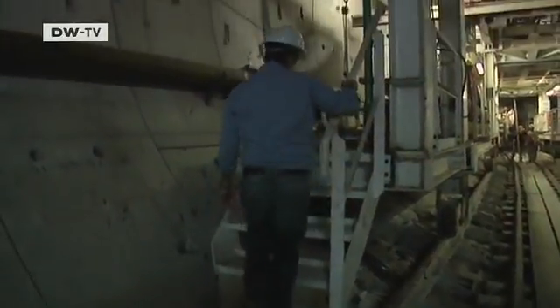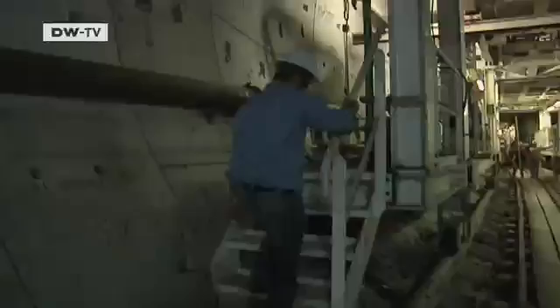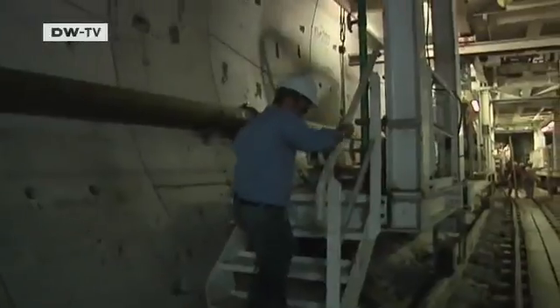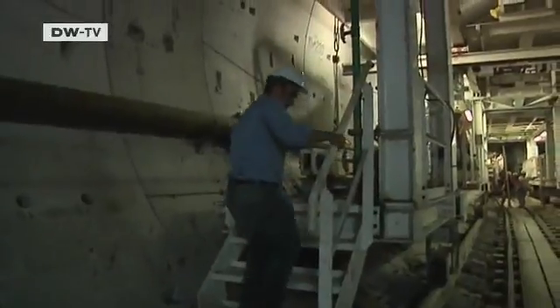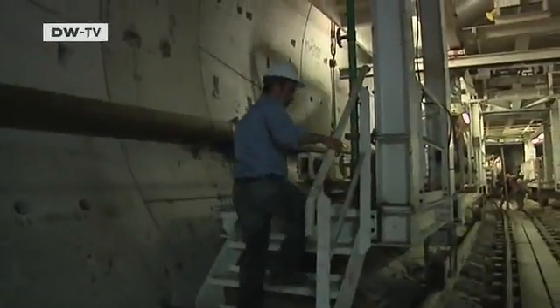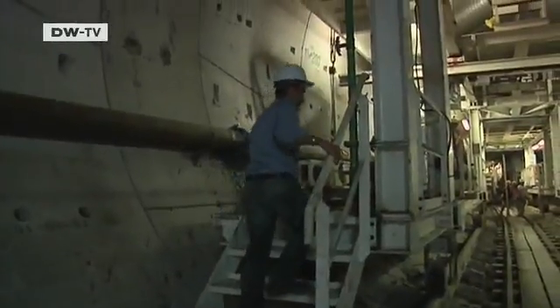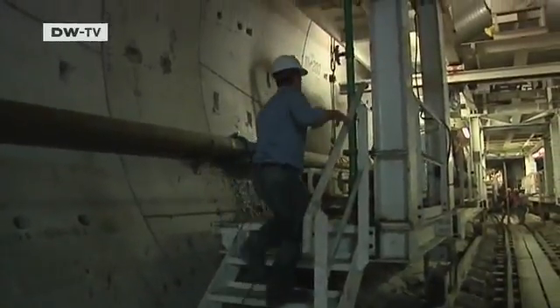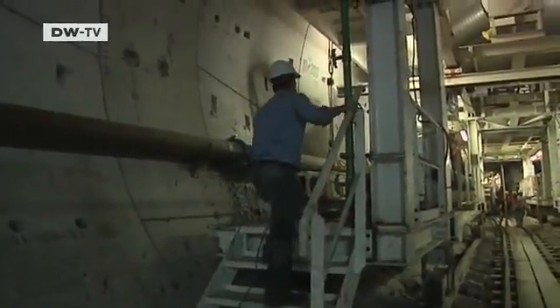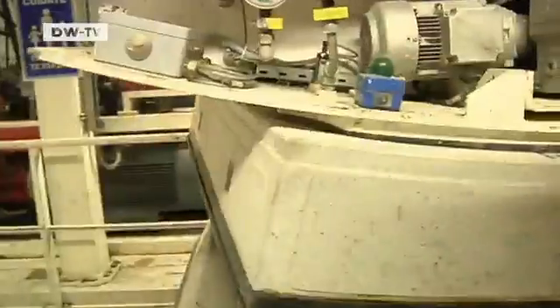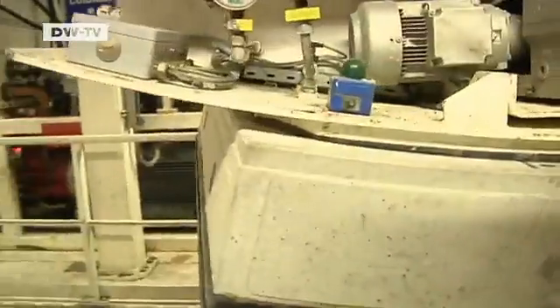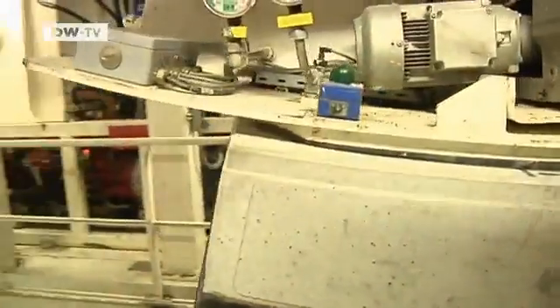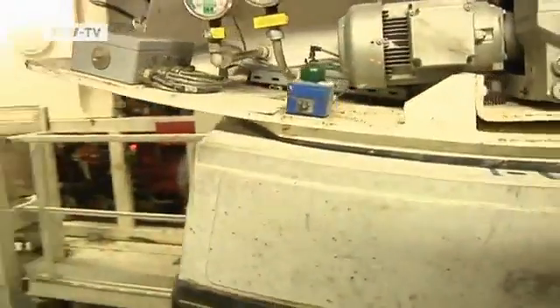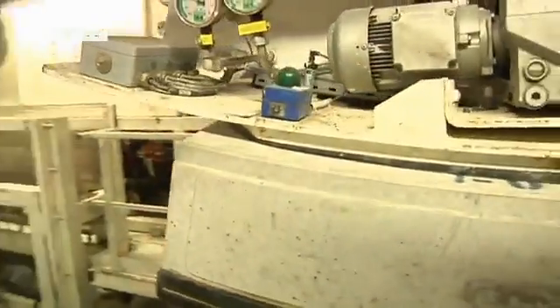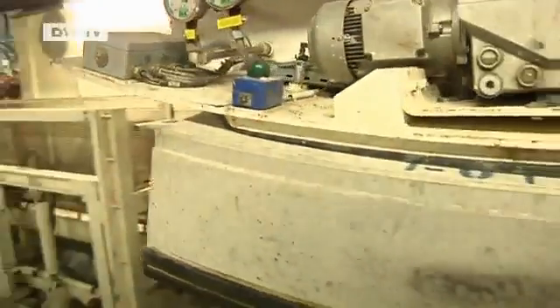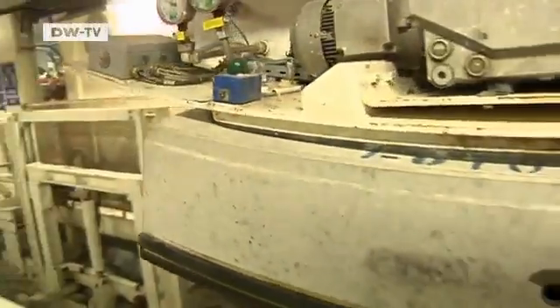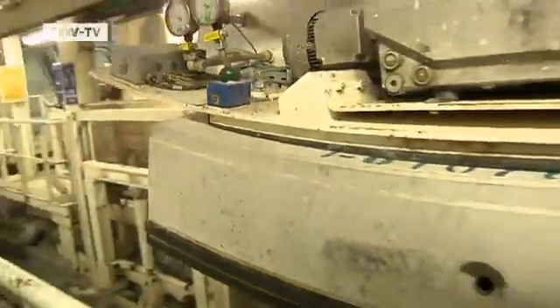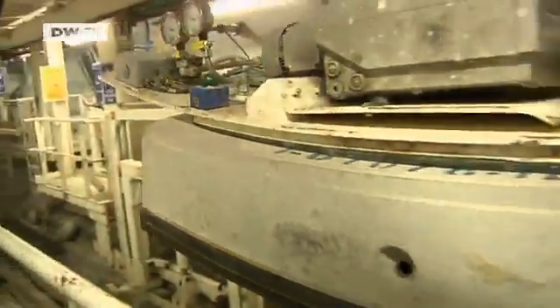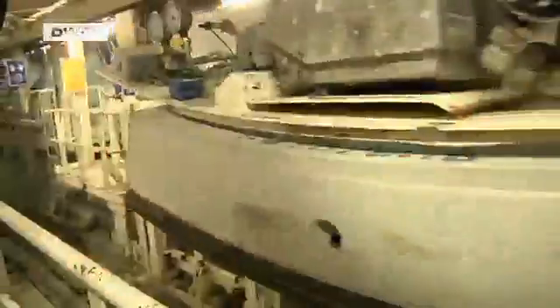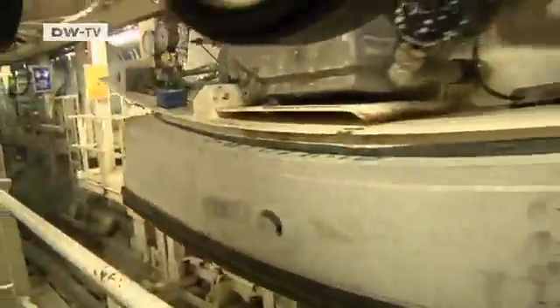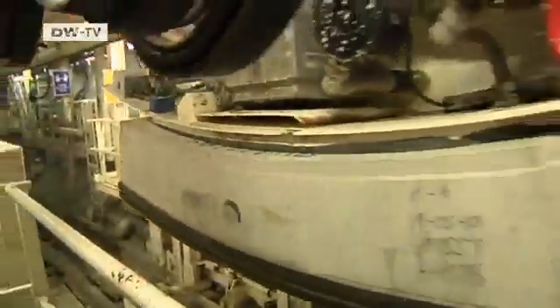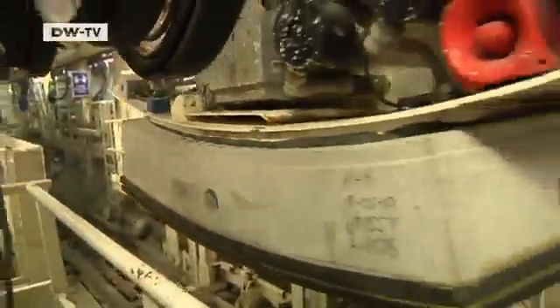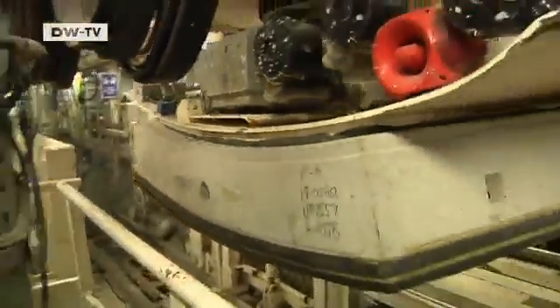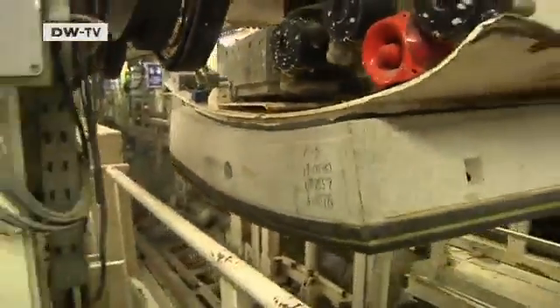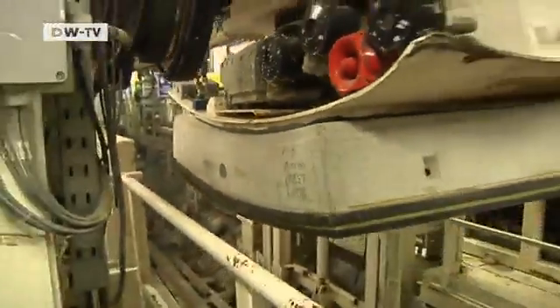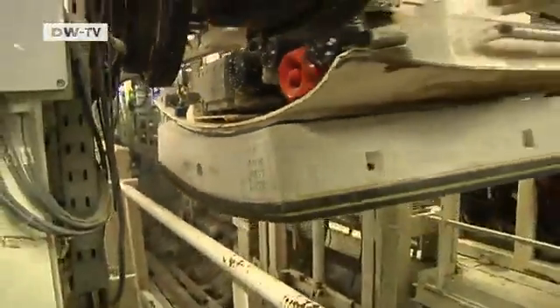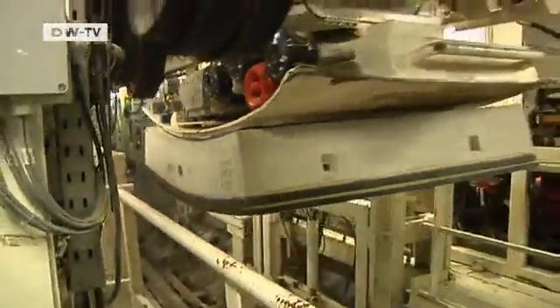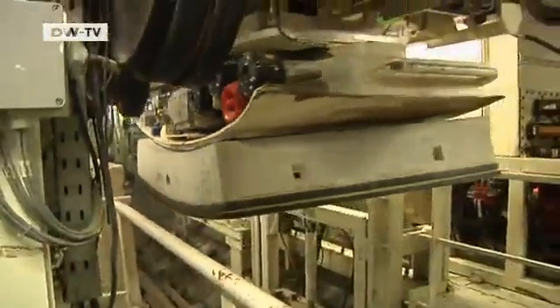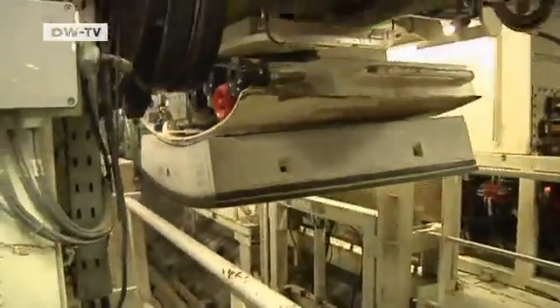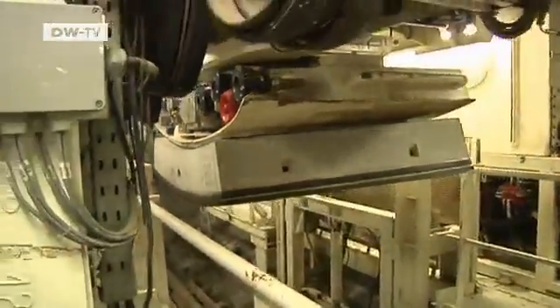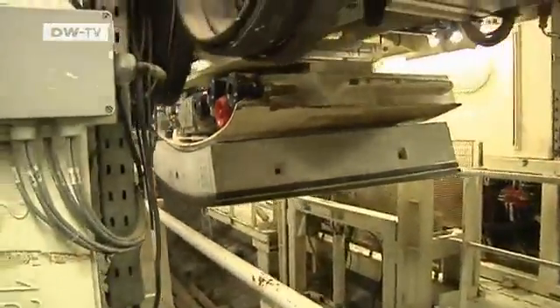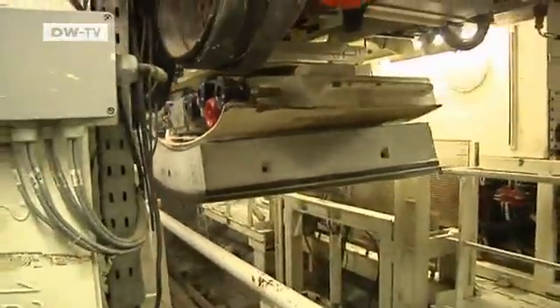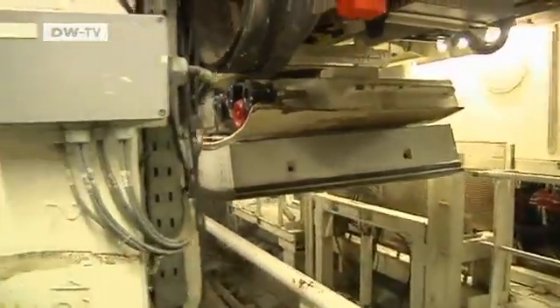The machine basically does all of the work itself. Behind the drill head, complex machinery helps mount the concrete pieces for the tunnel wall.